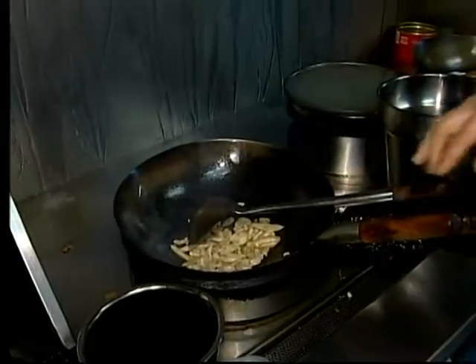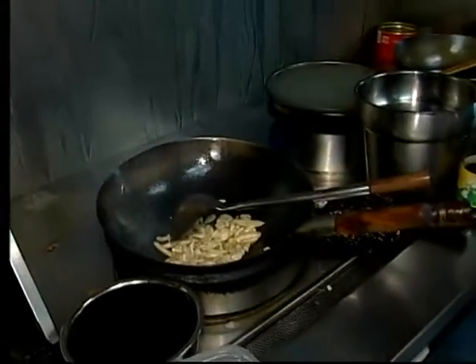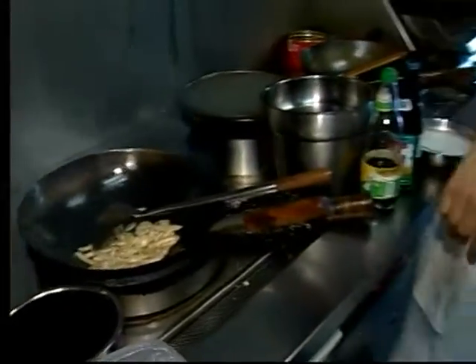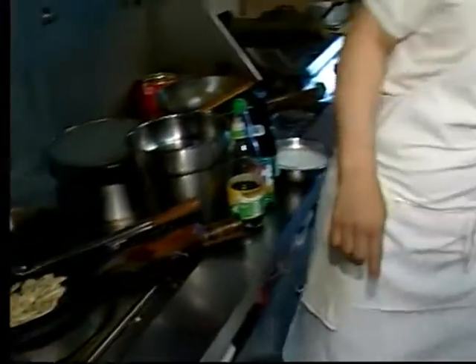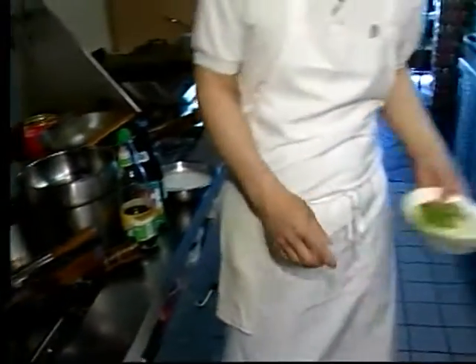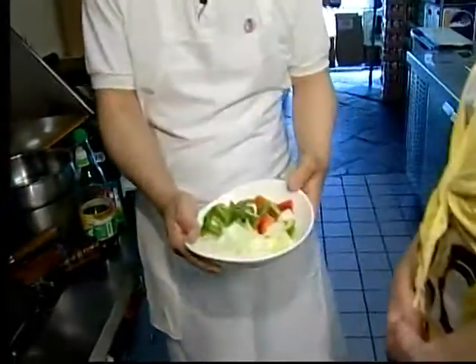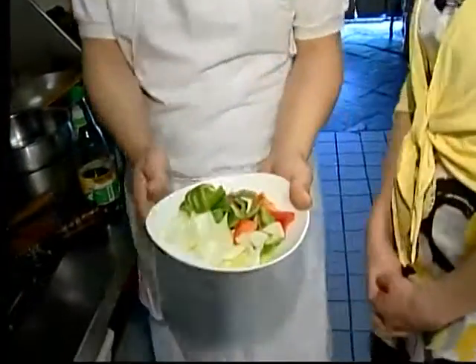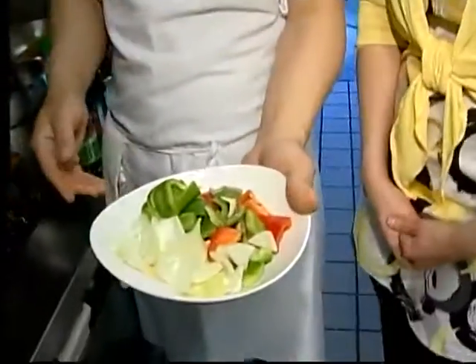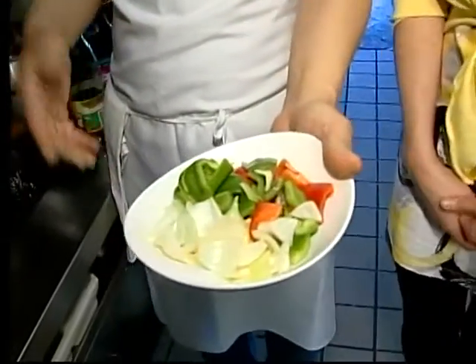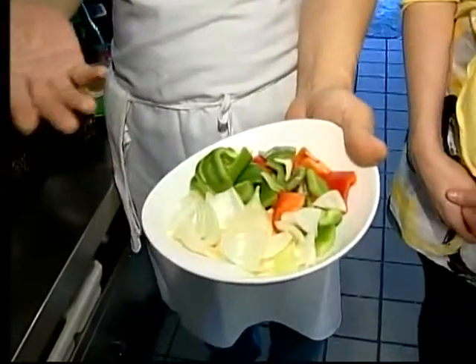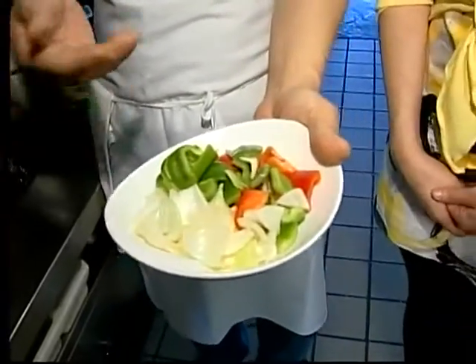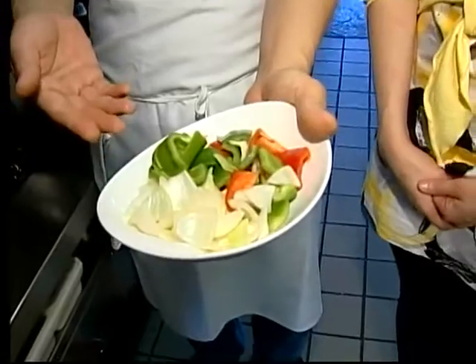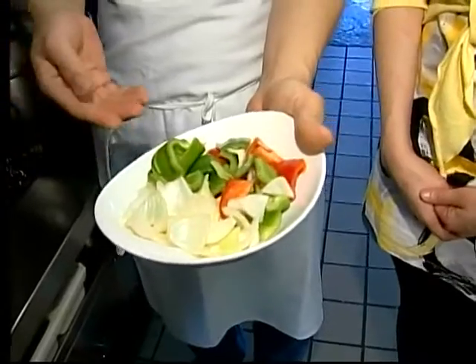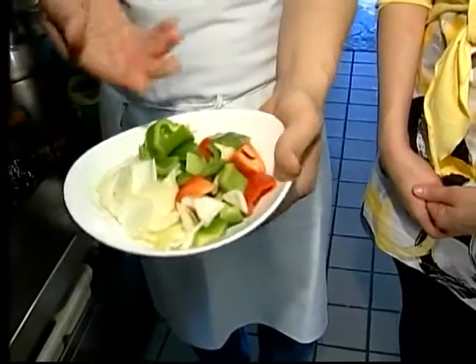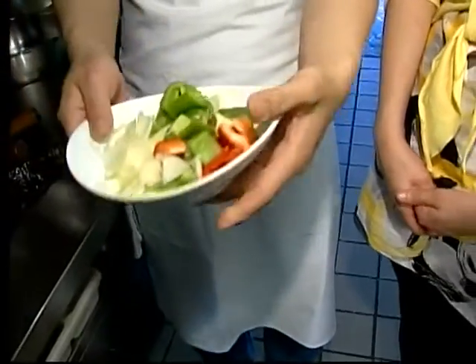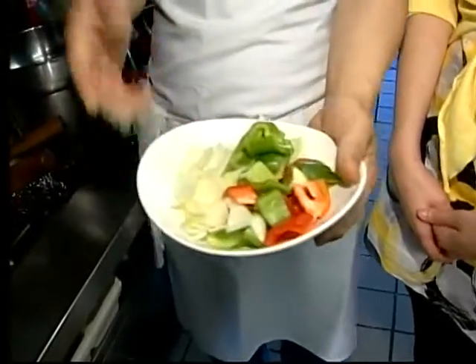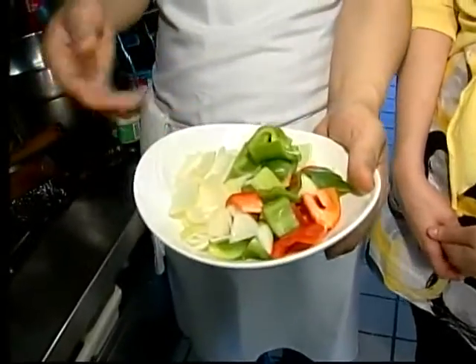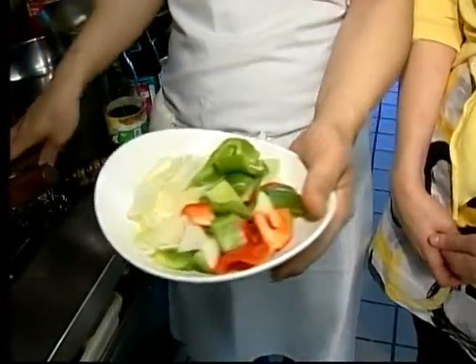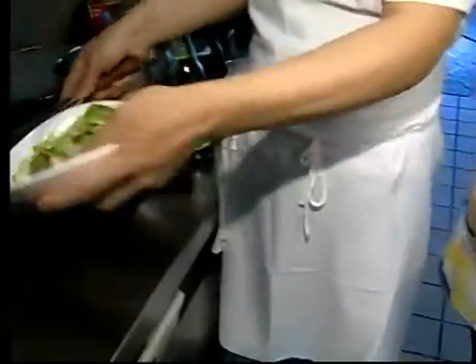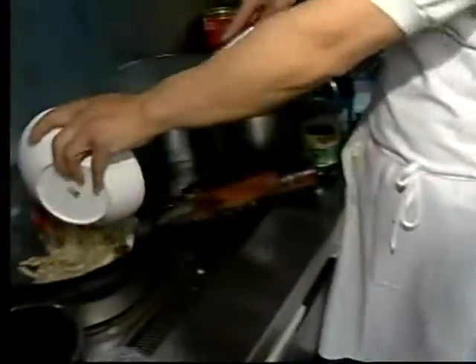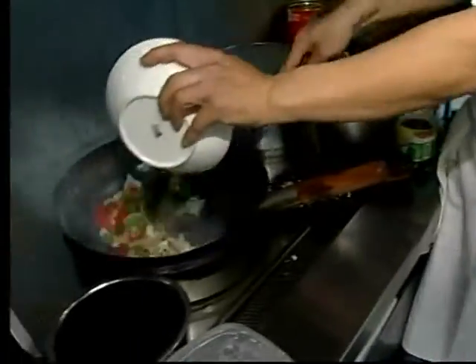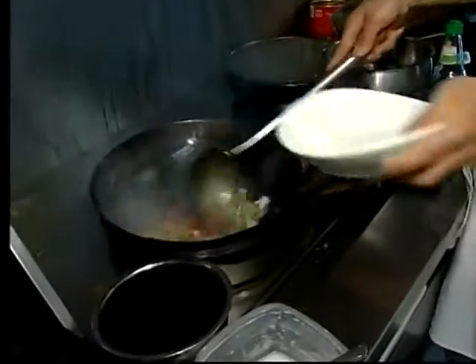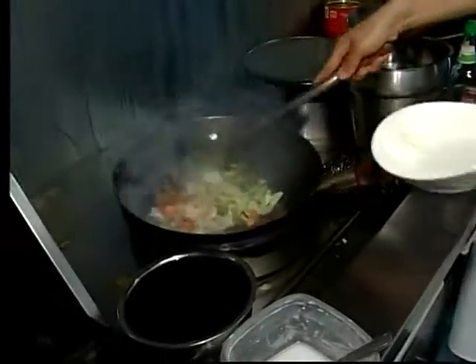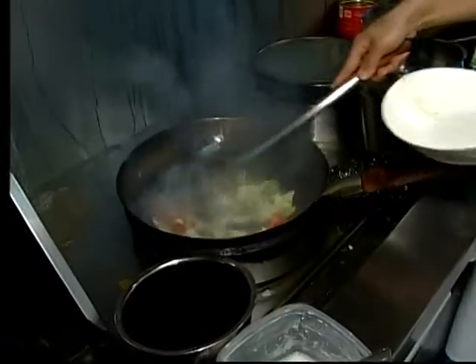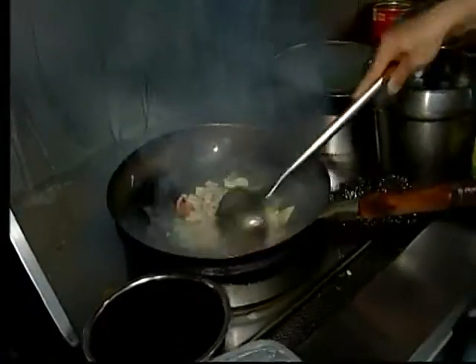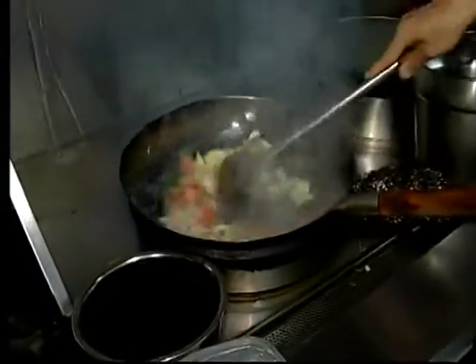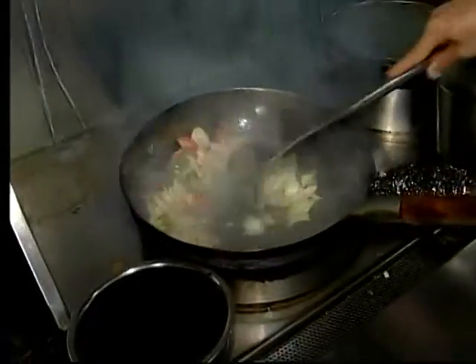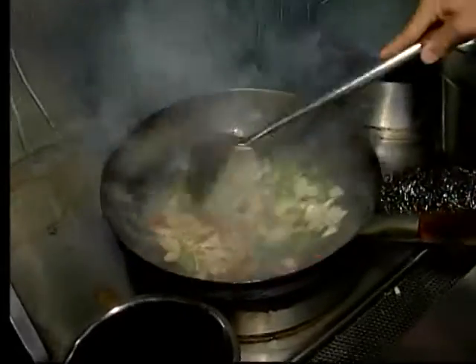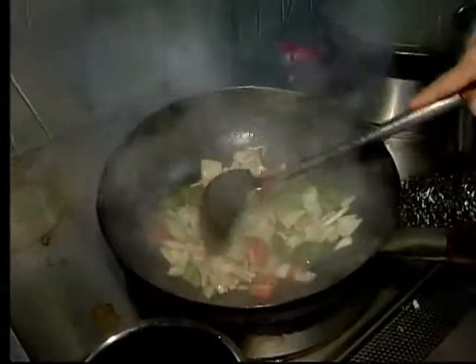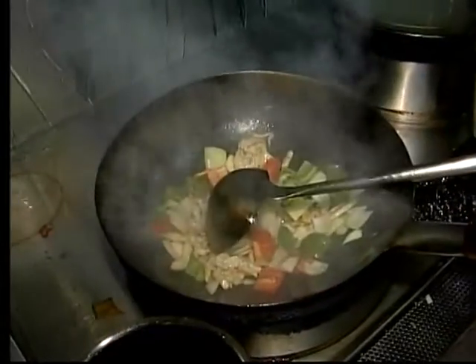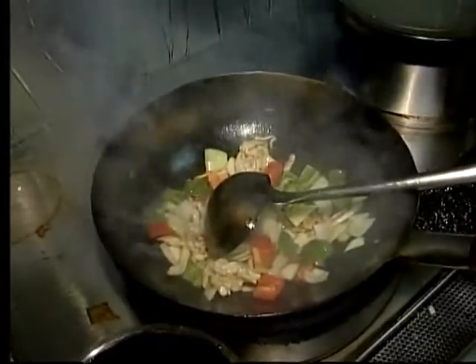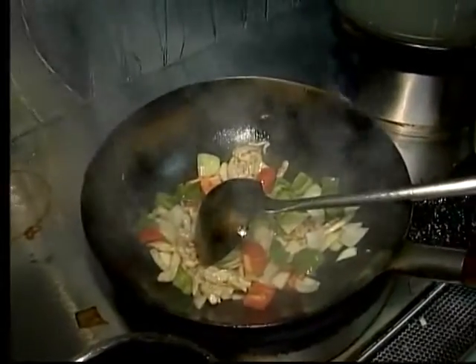Next we're going to put in some vegetables — colorful vegetables. Some onions, we have some green peppers and some red peppers. We're going to stir that. That is a hot wok.